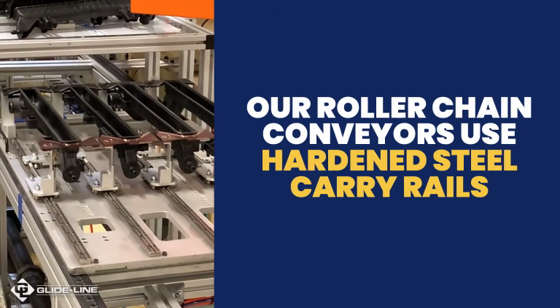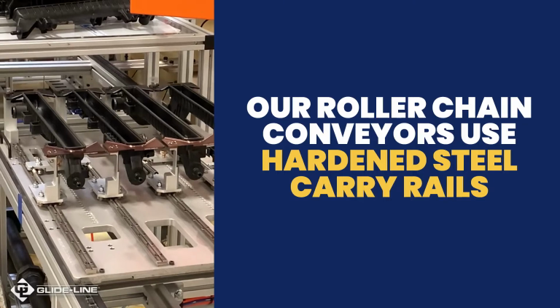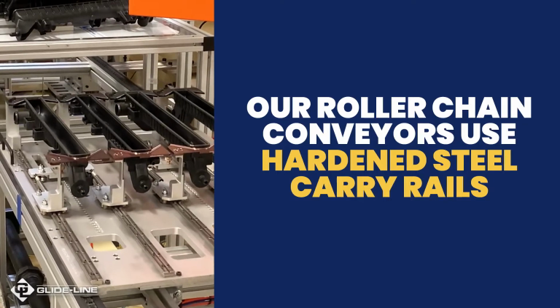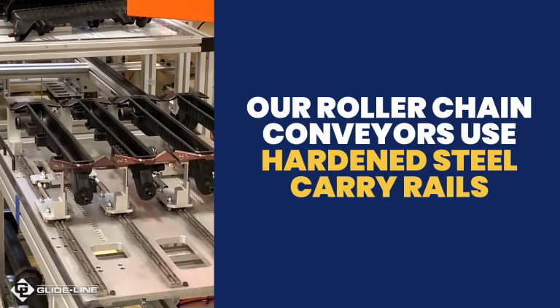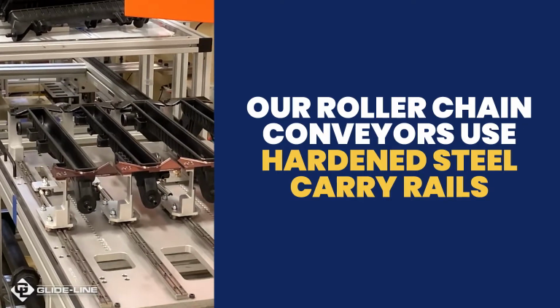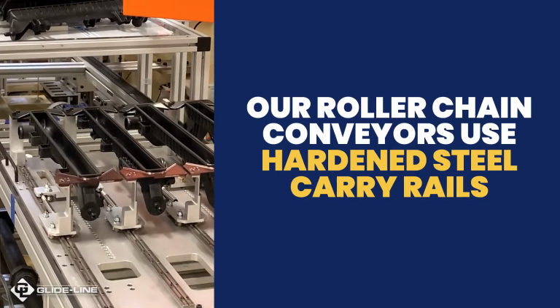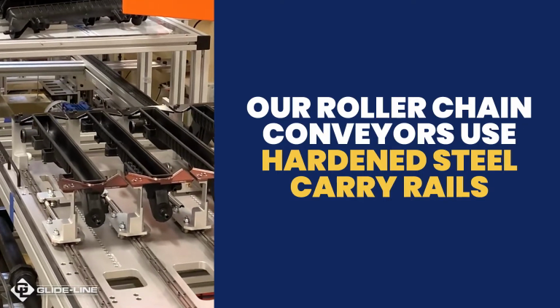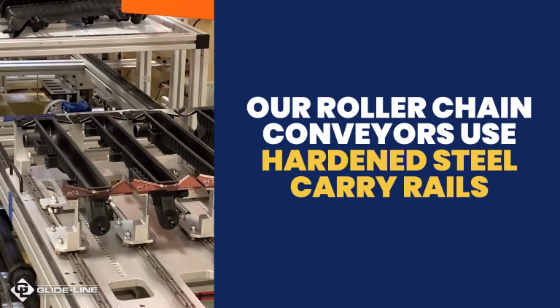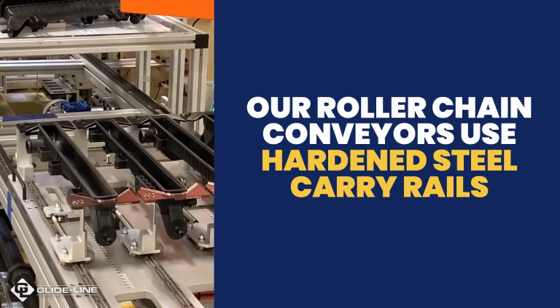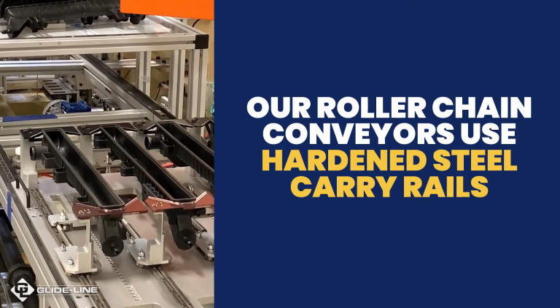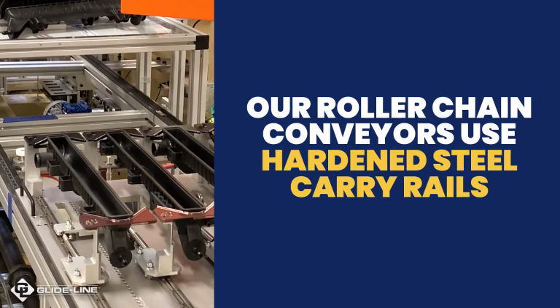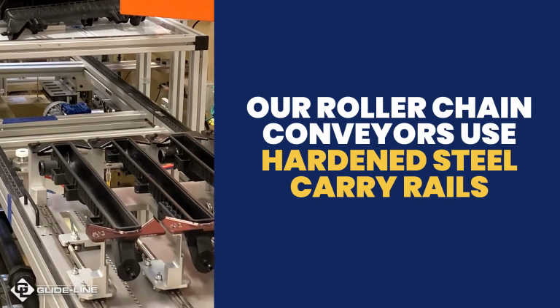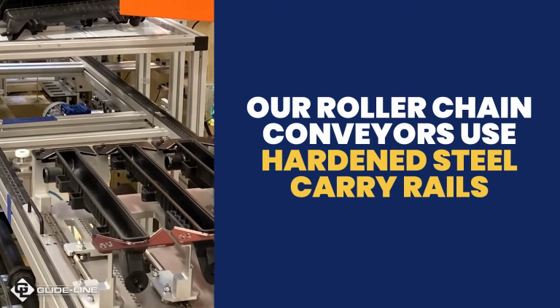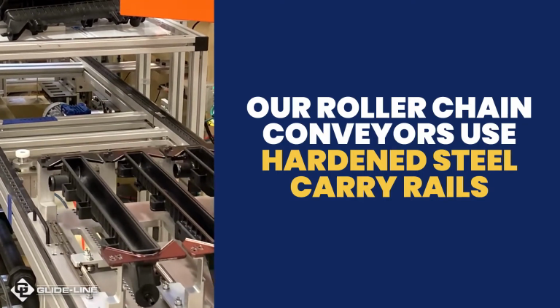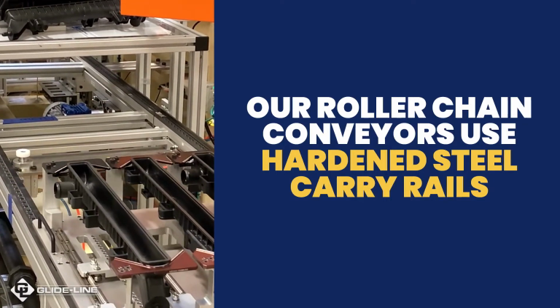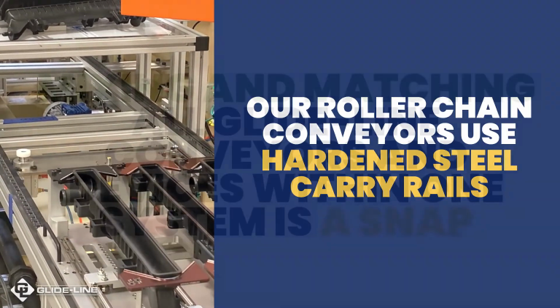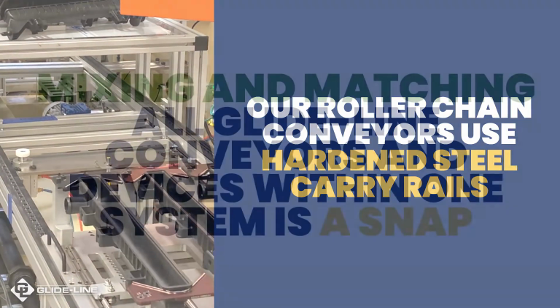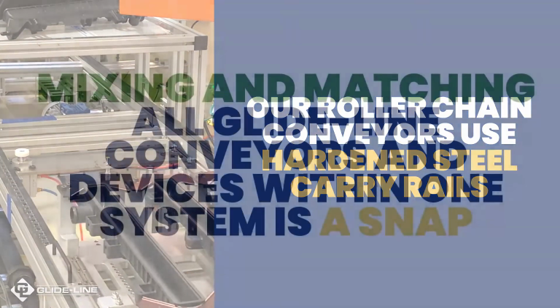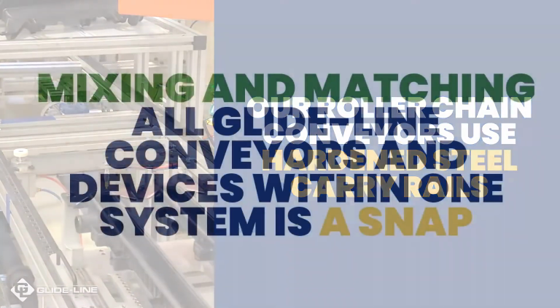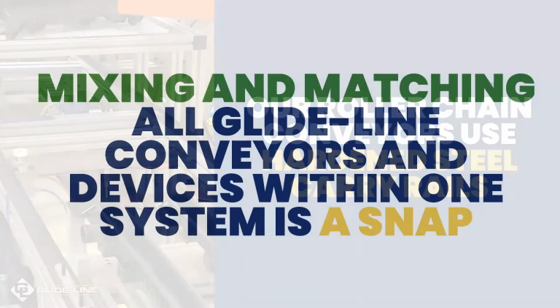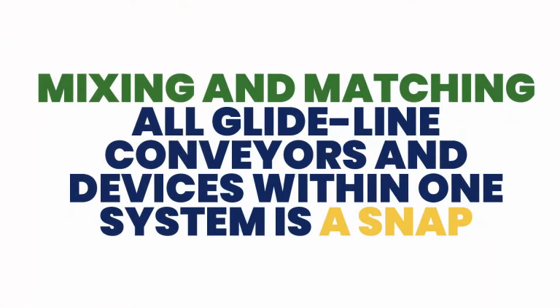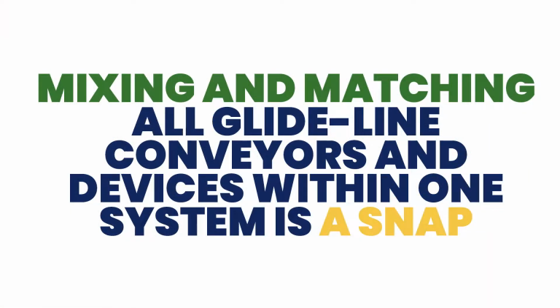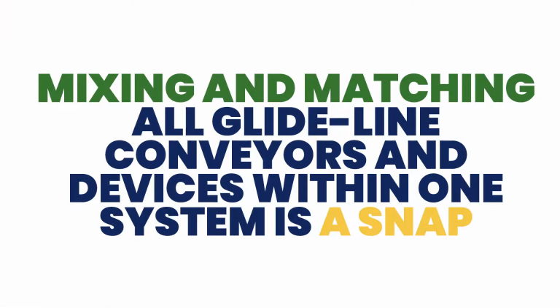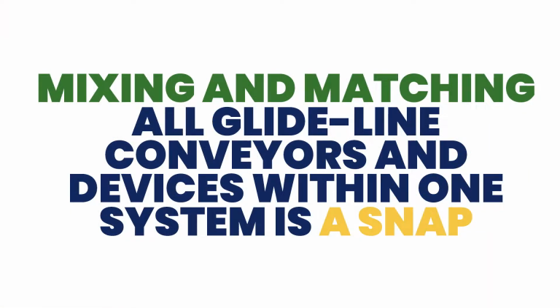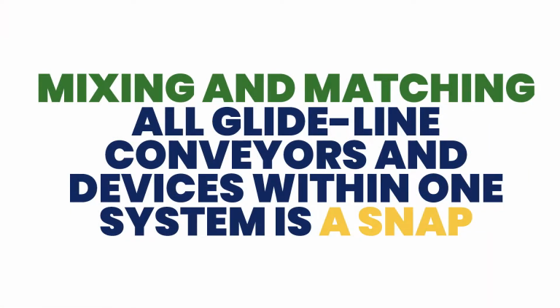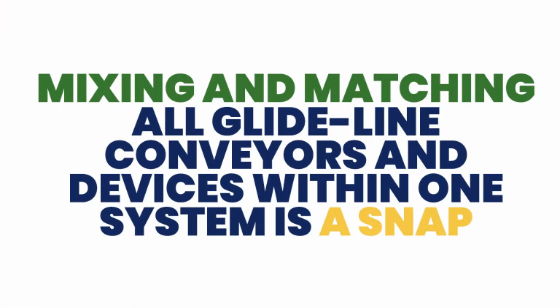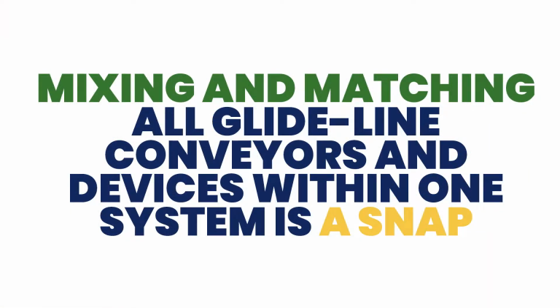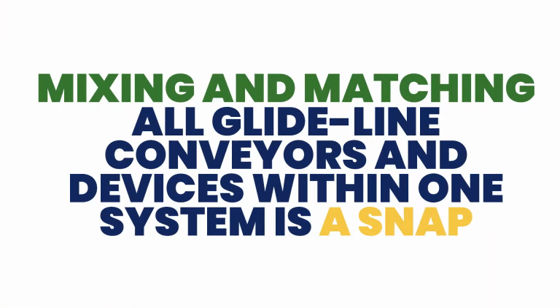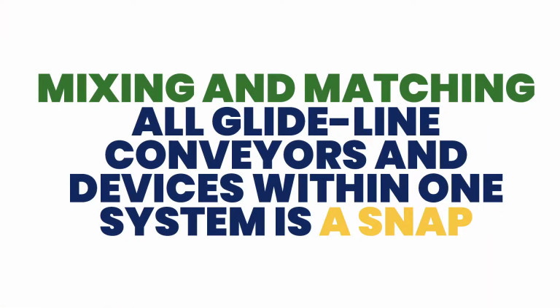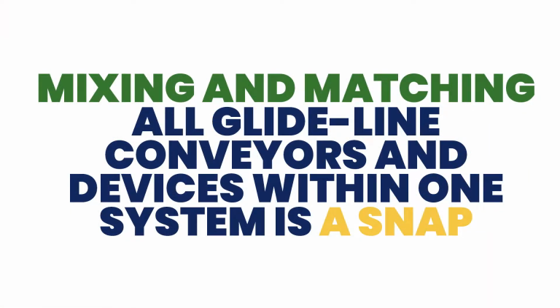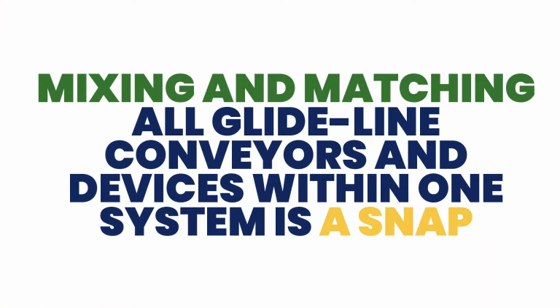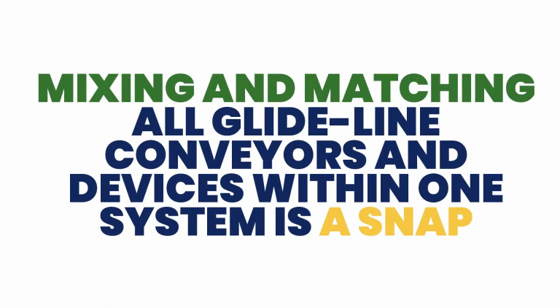And with the same outer dimensions as our belt conveyor extrusion, mixing and matching all GlideLine conveyors and devices within one system is a snap.